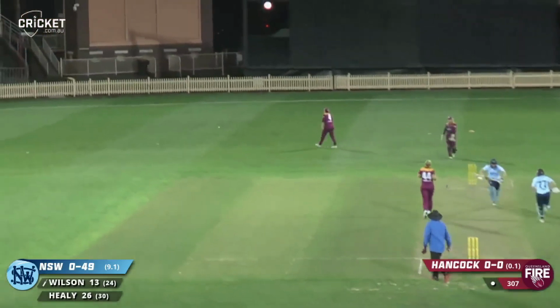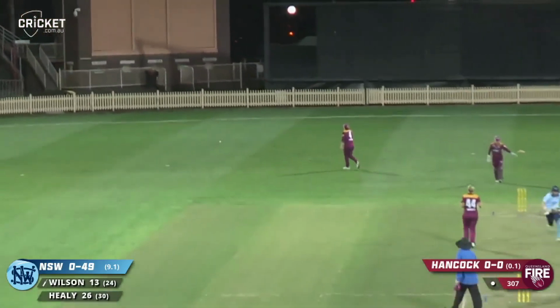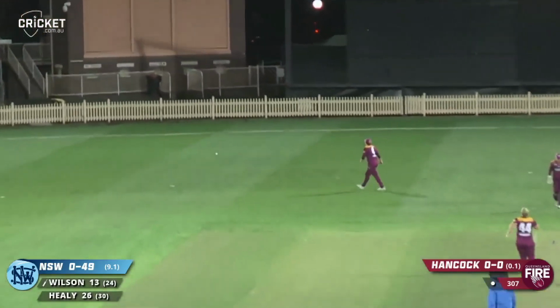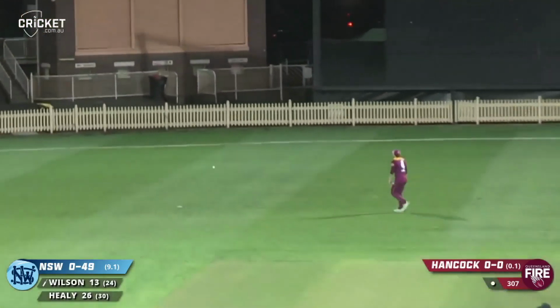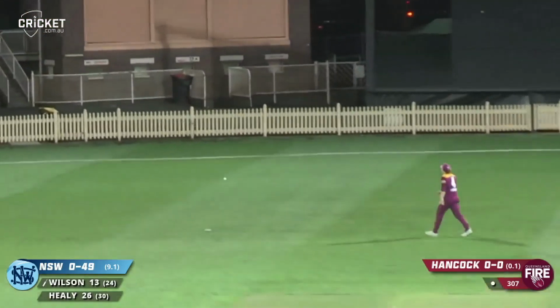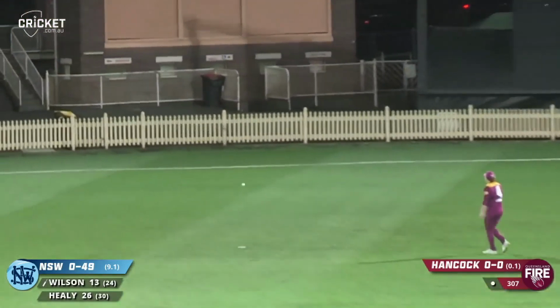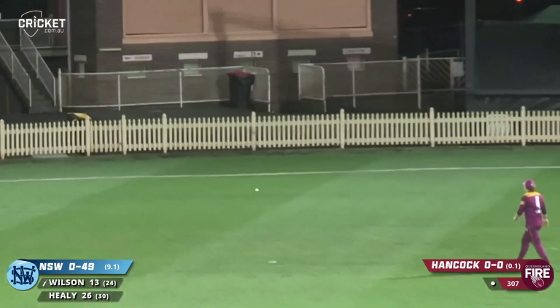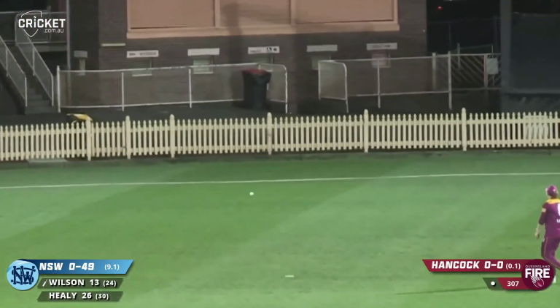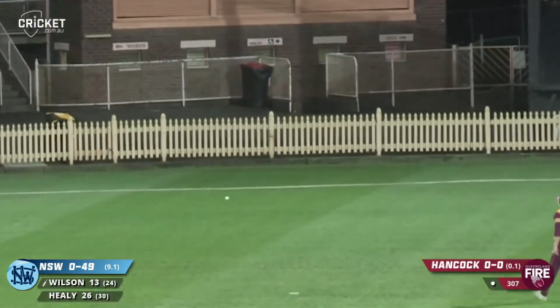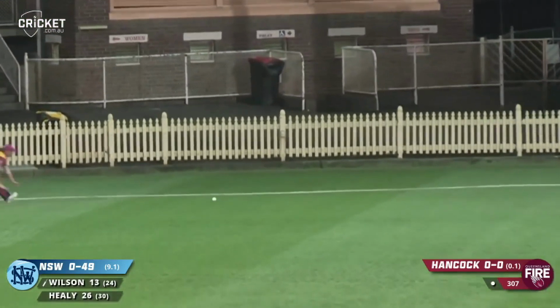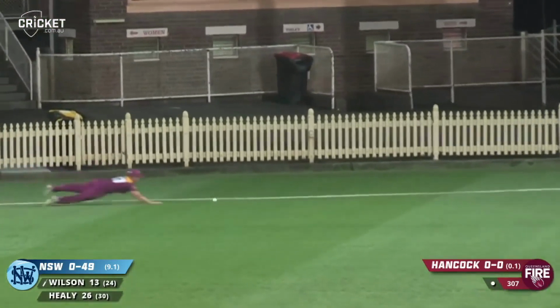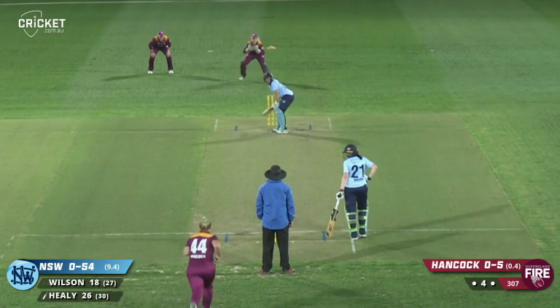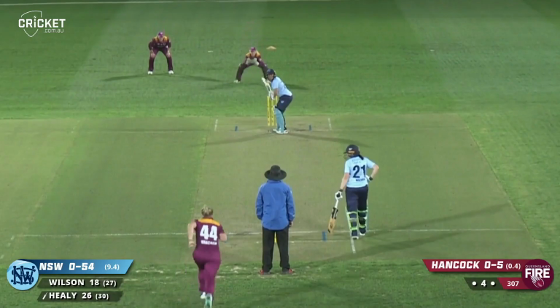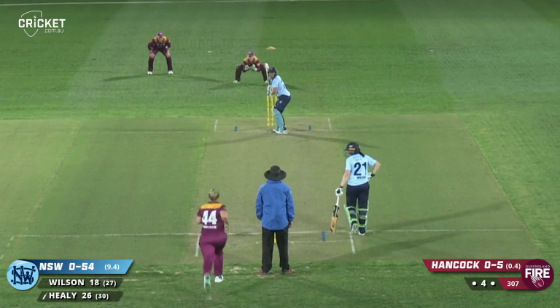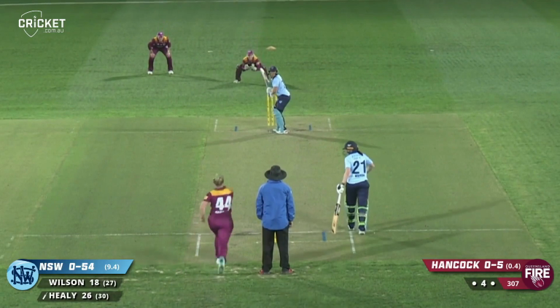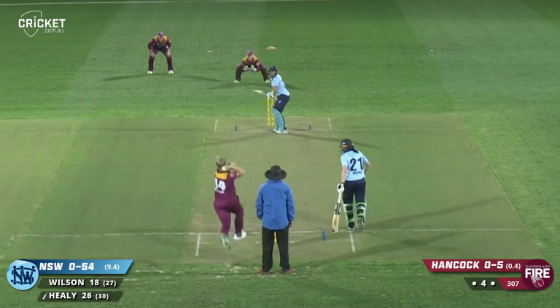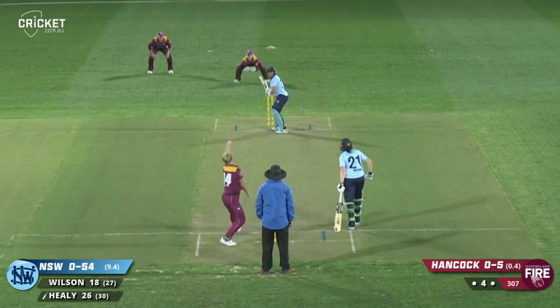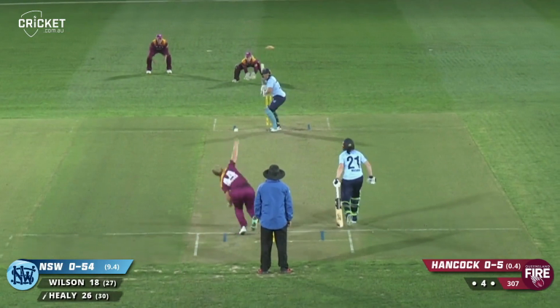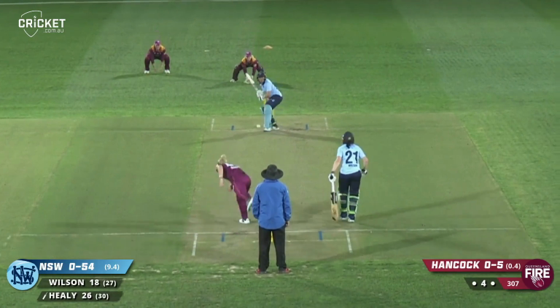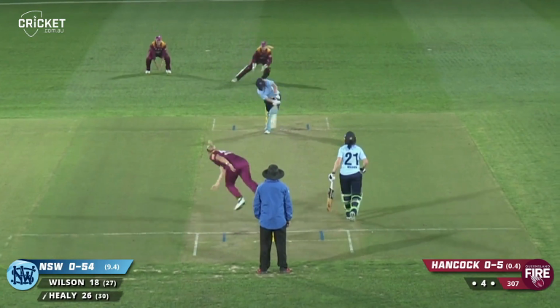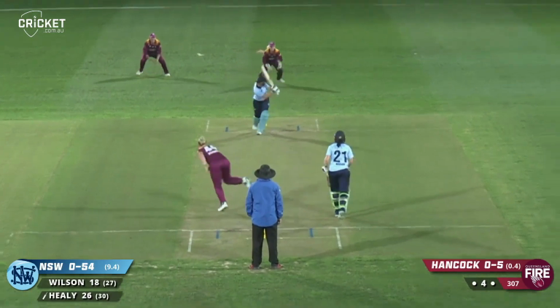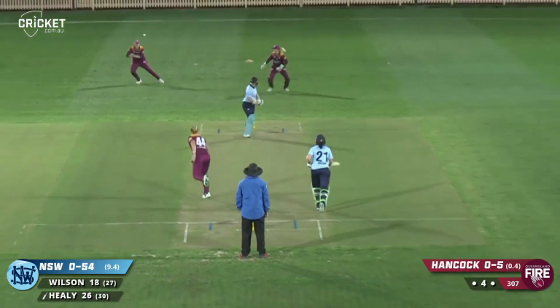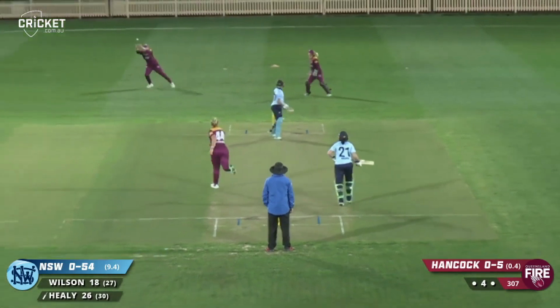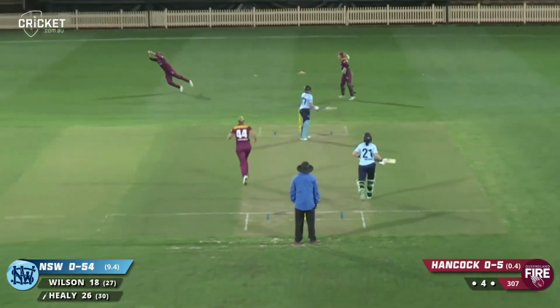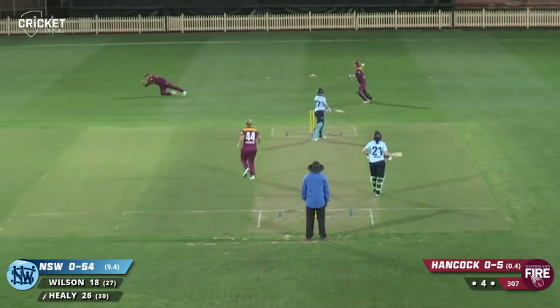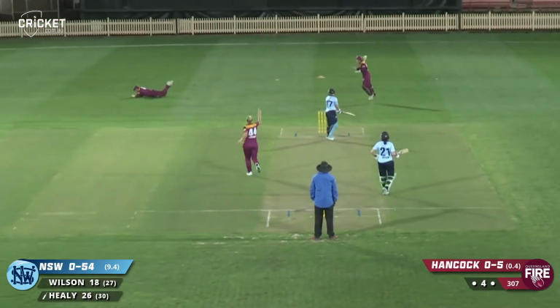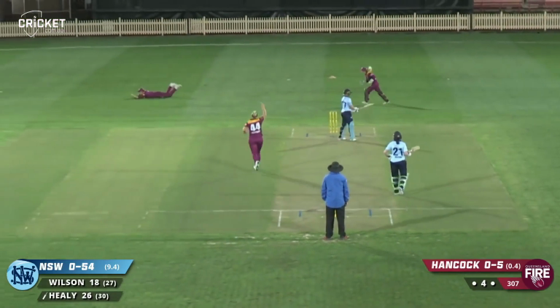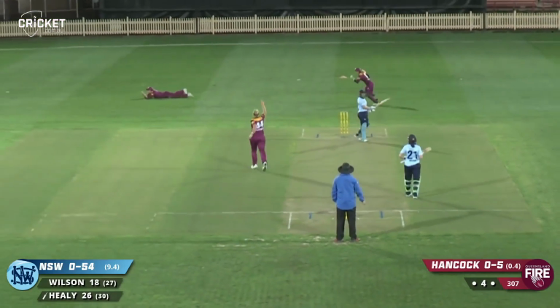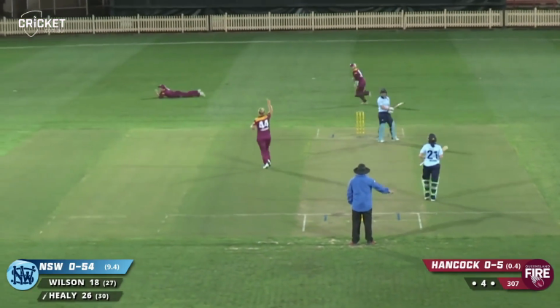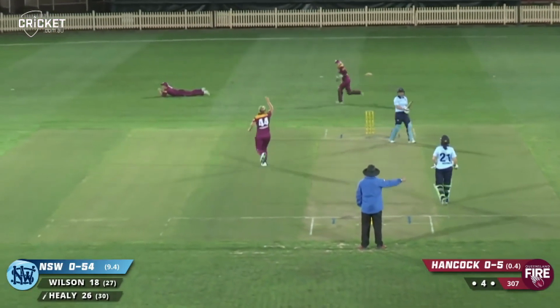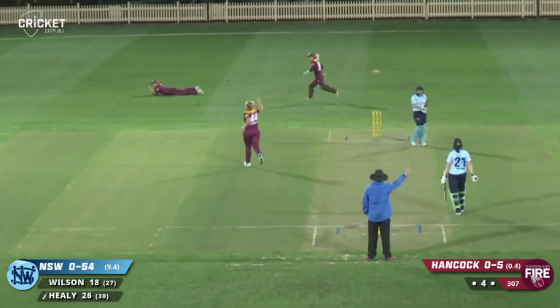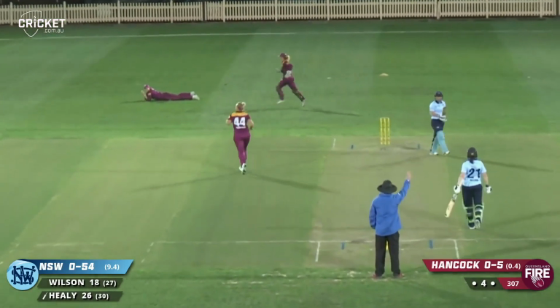That's played deliberately, that's a beautiful shot. That's taken it at slip - what a great catch.